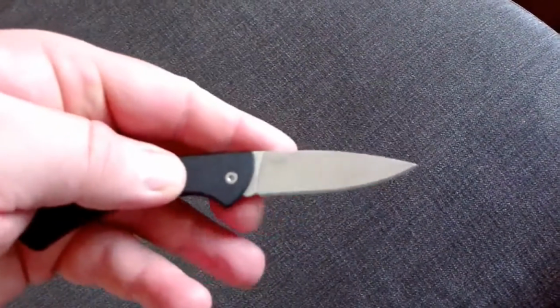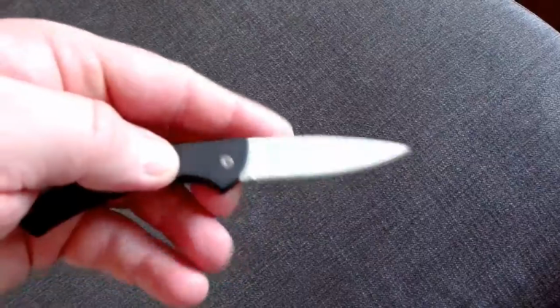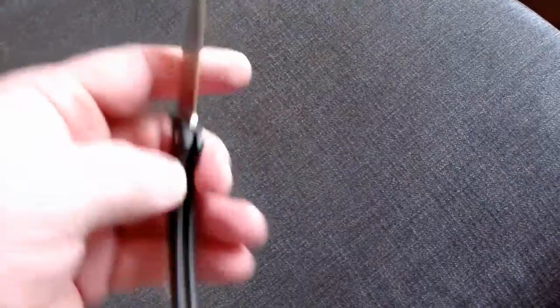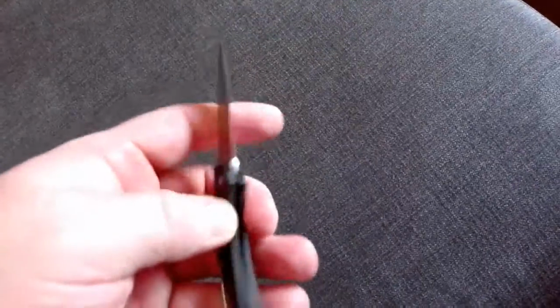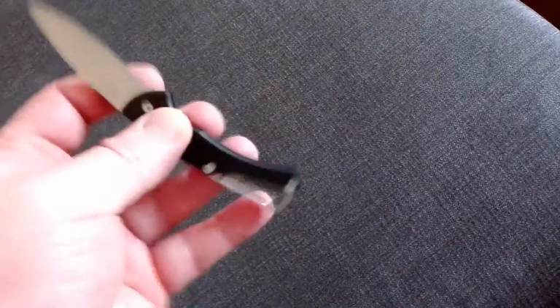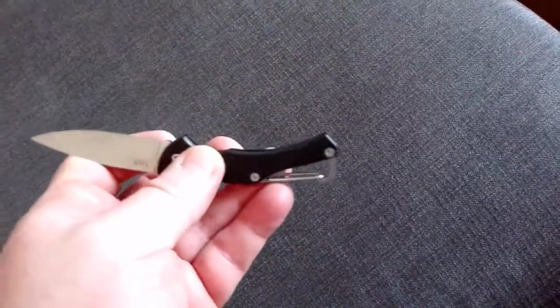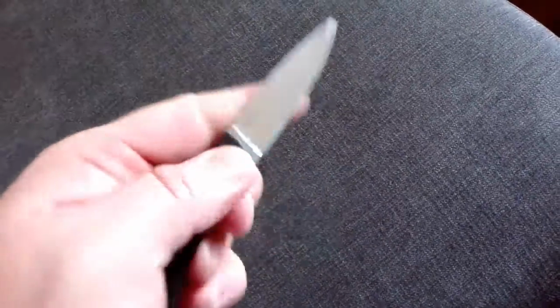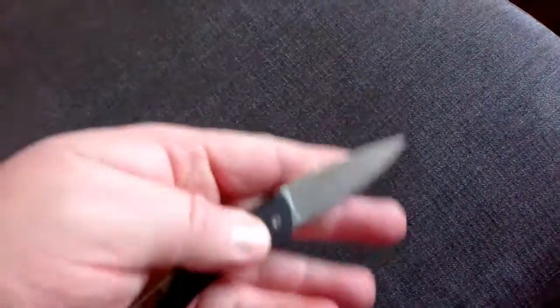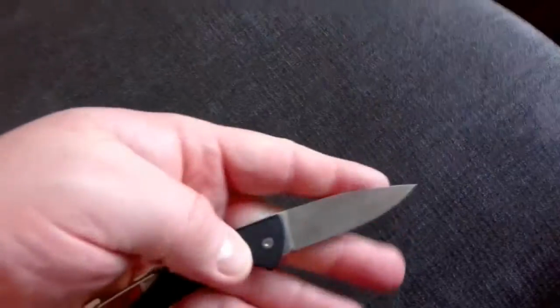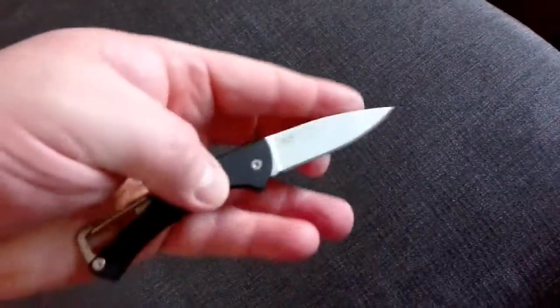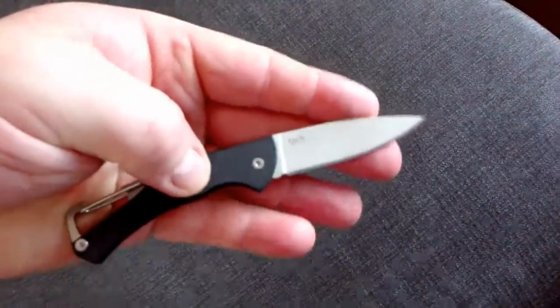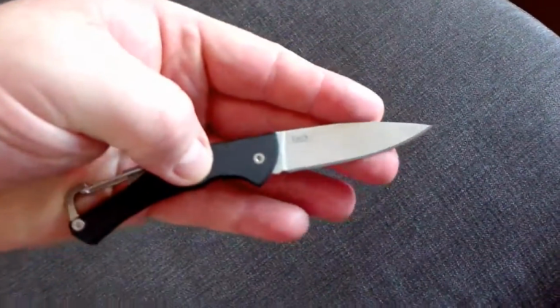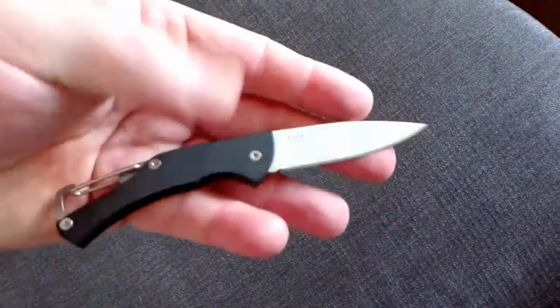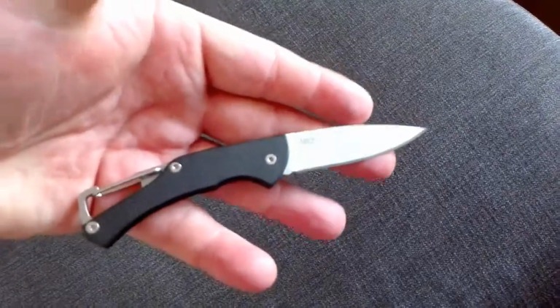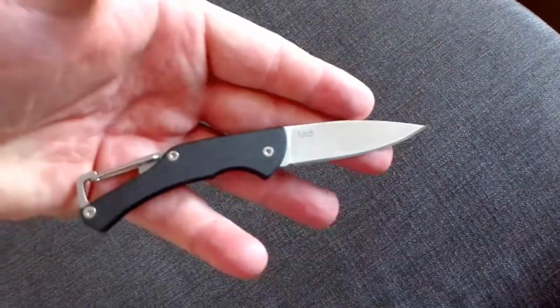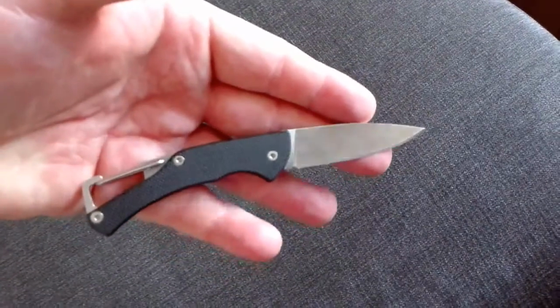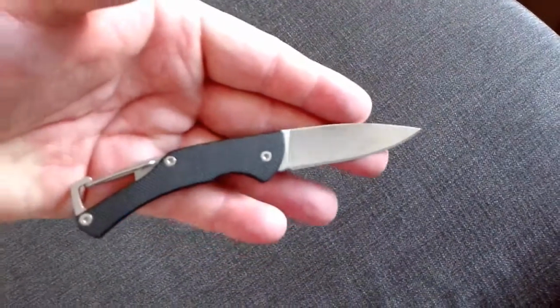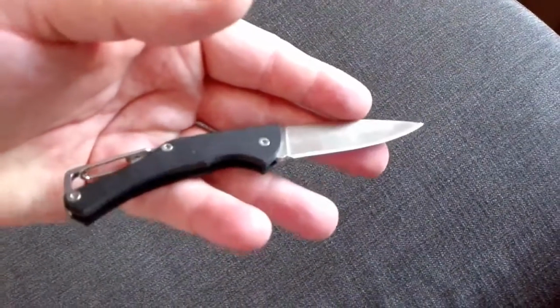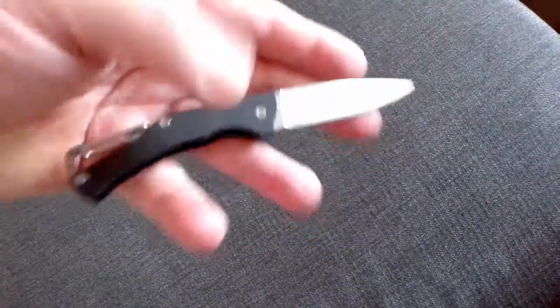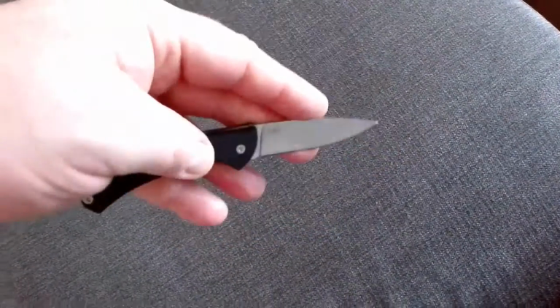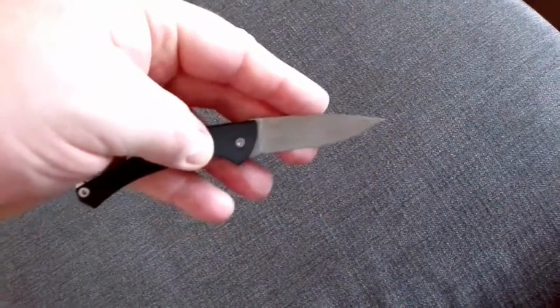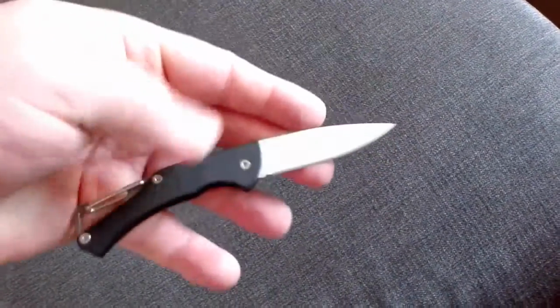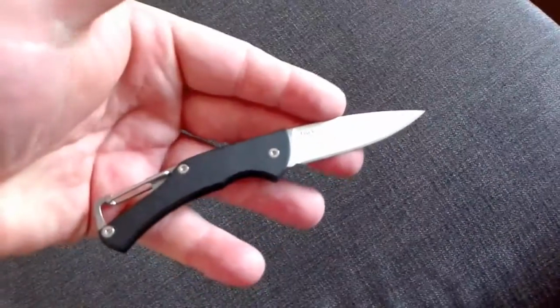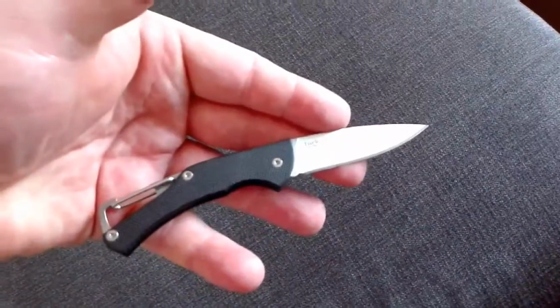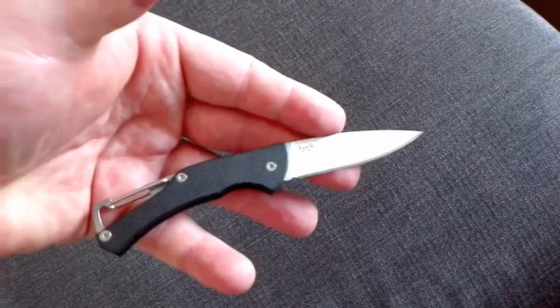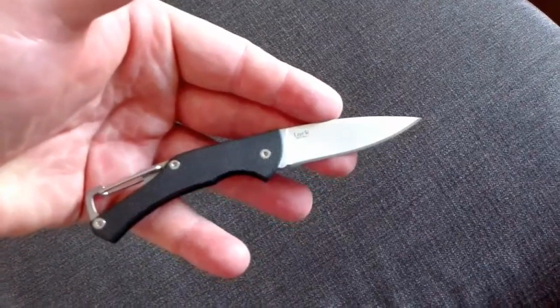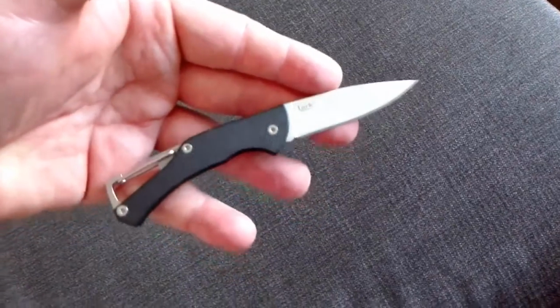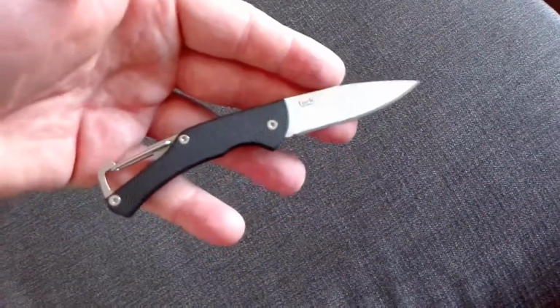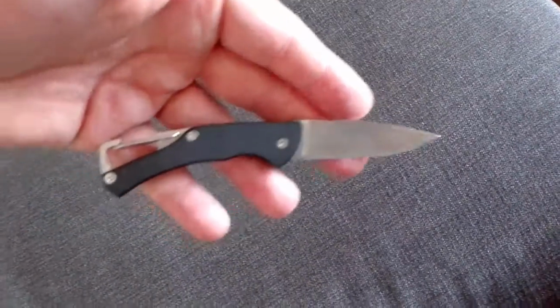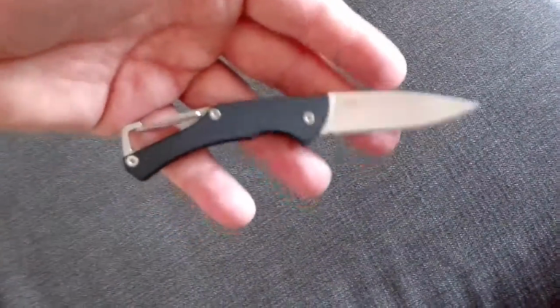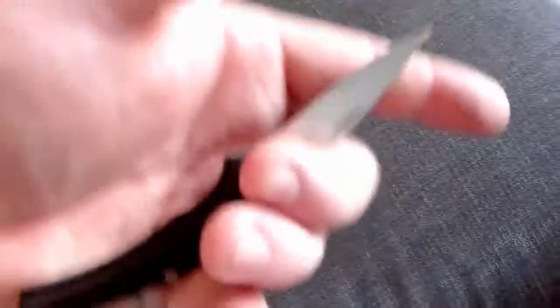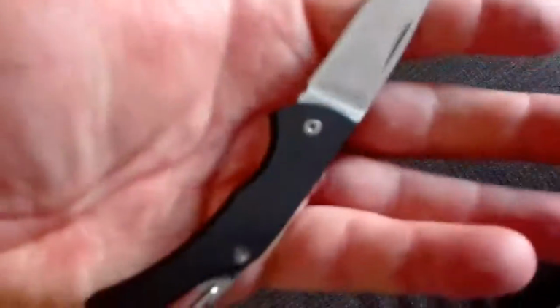It's really good for the price I paid. I'll give you the best and I advise getting one because it's a nice little knife. Thank you and goodbye.